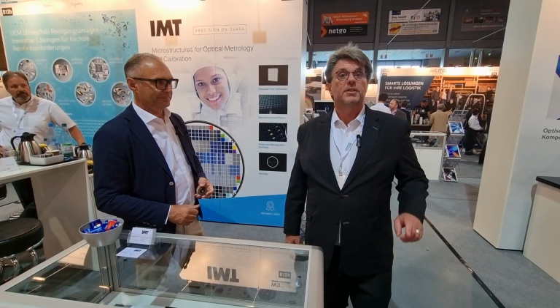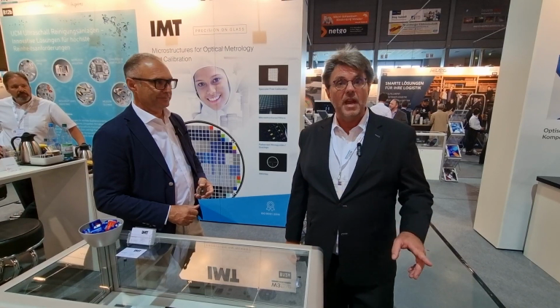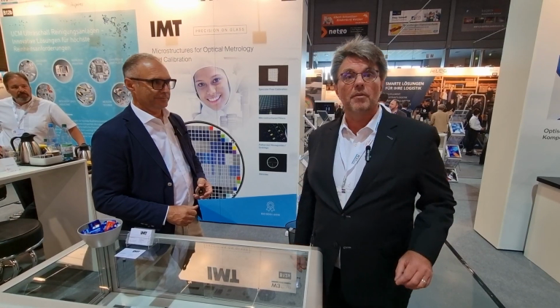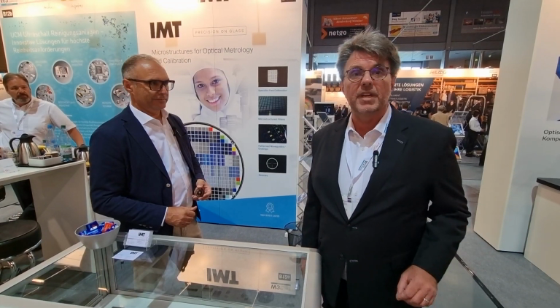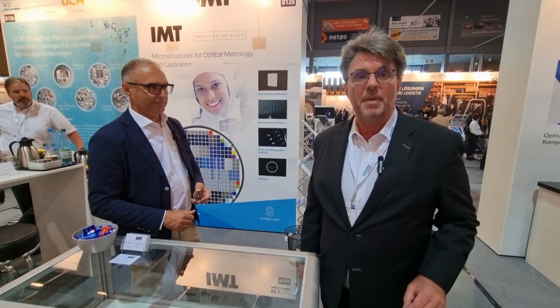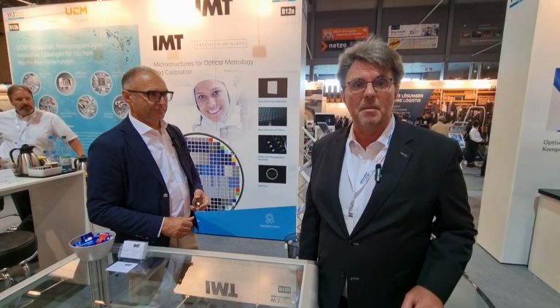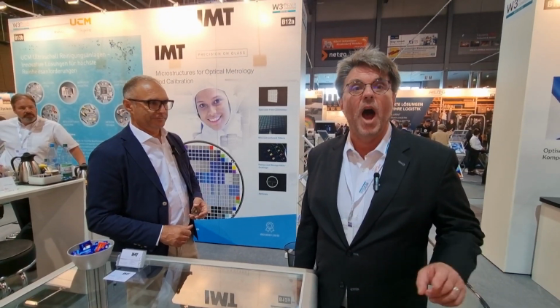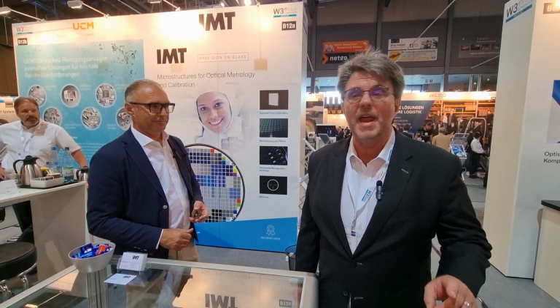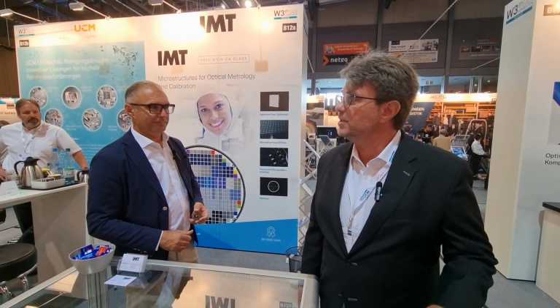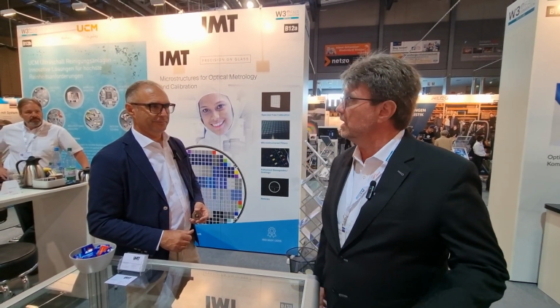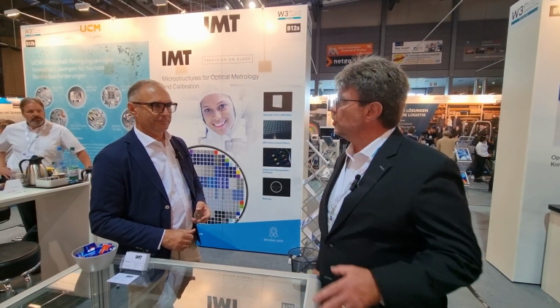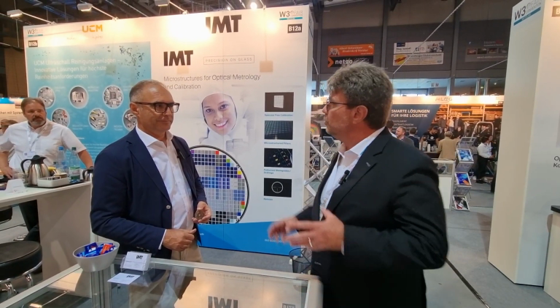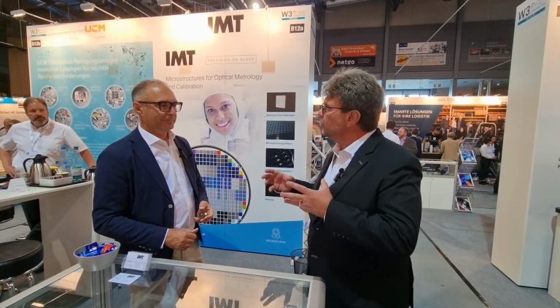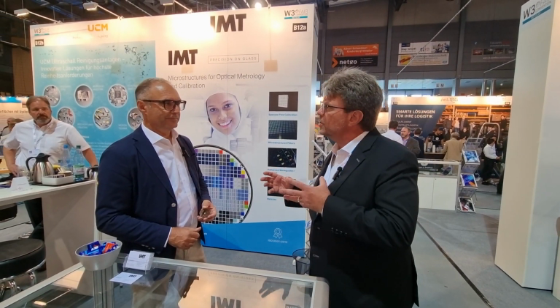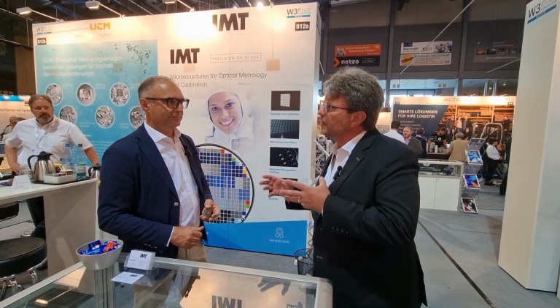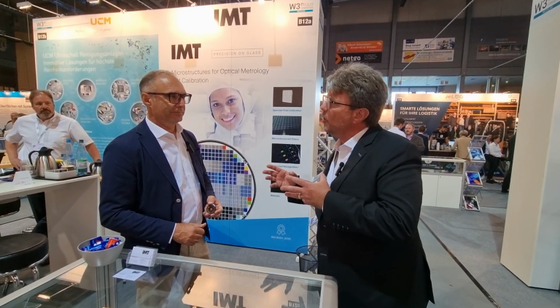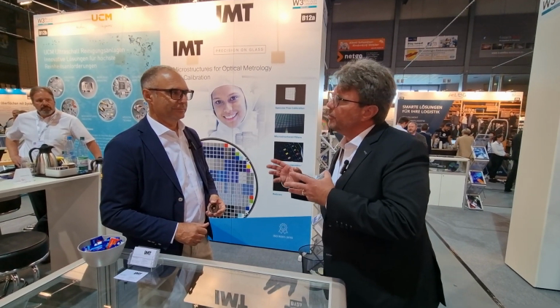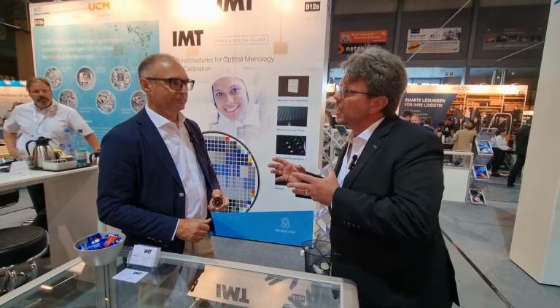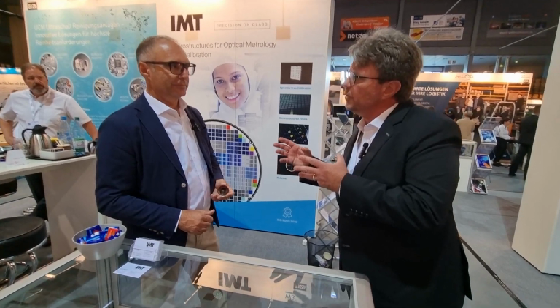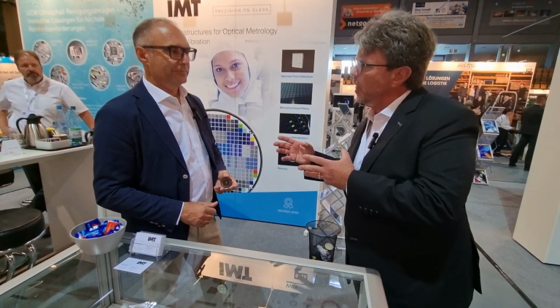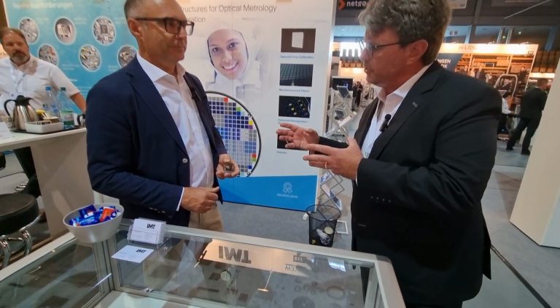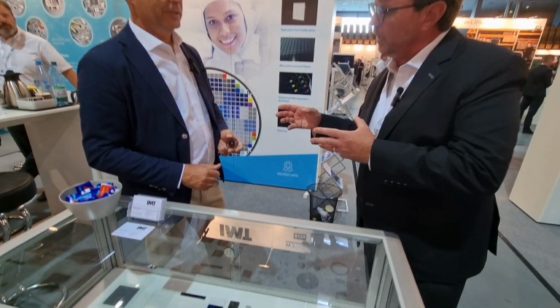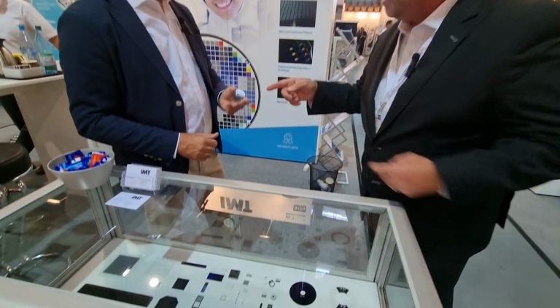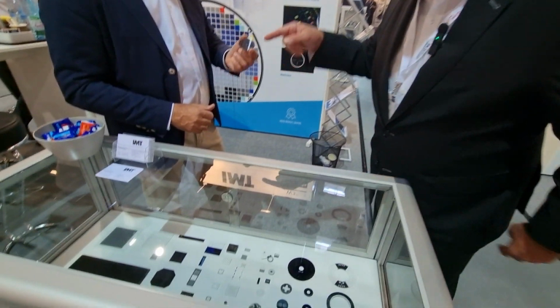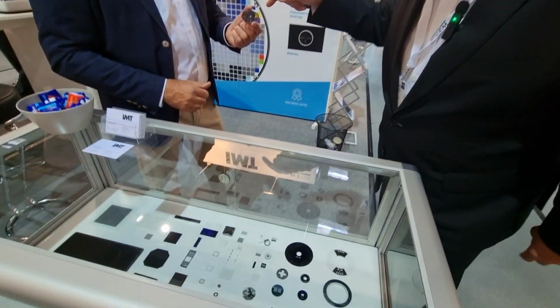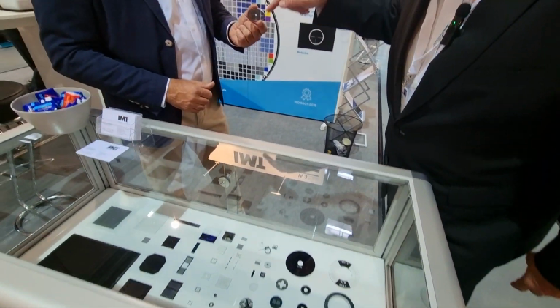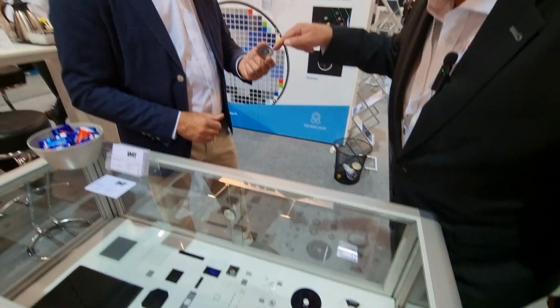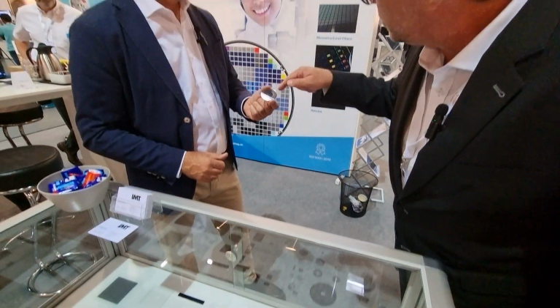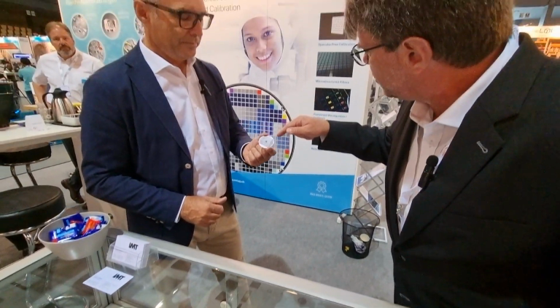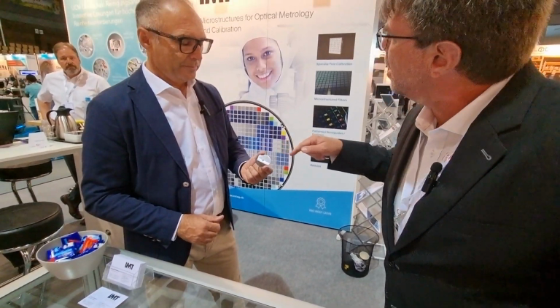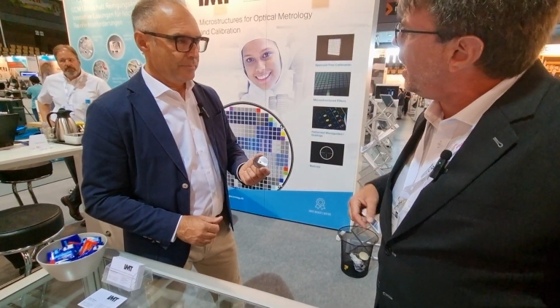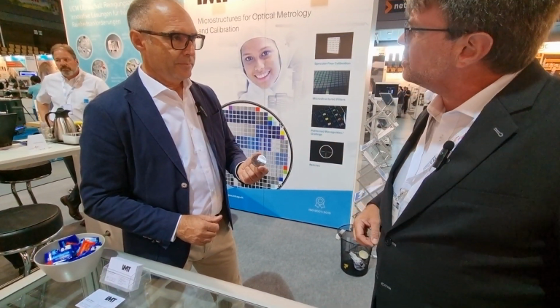Today we are visiting EPIC member IMT. Now you do something very precise with glass, correct? How does this type of structure get on glass?